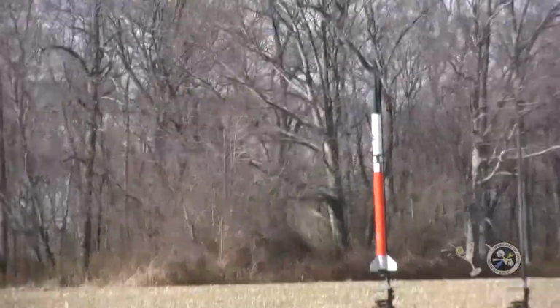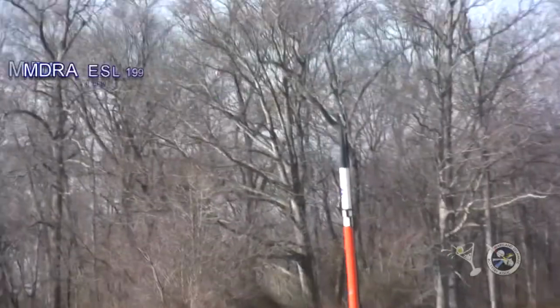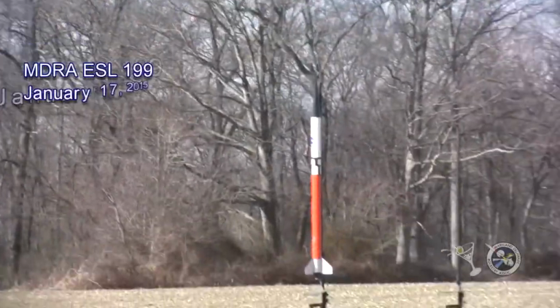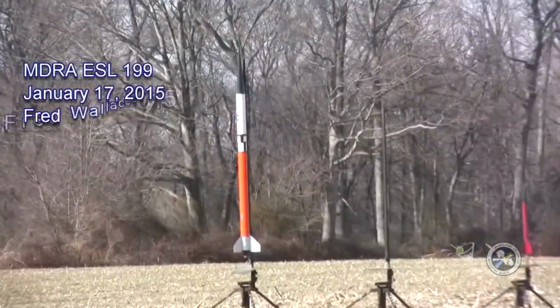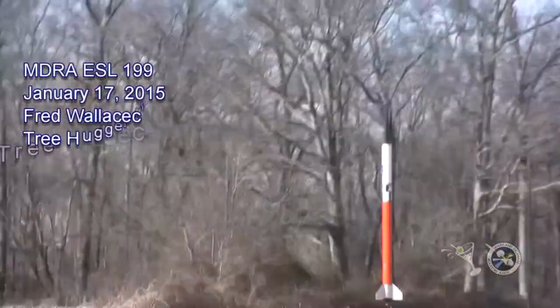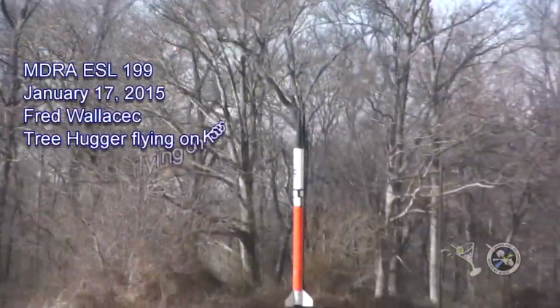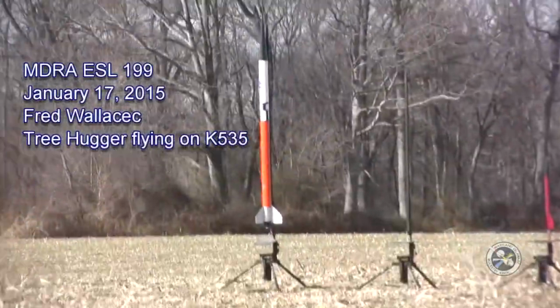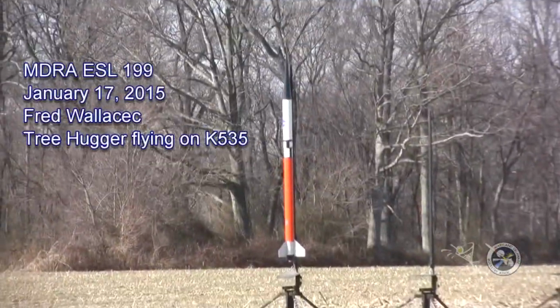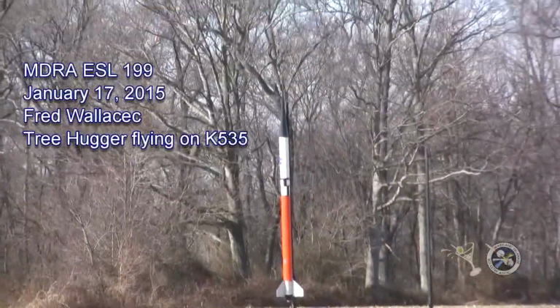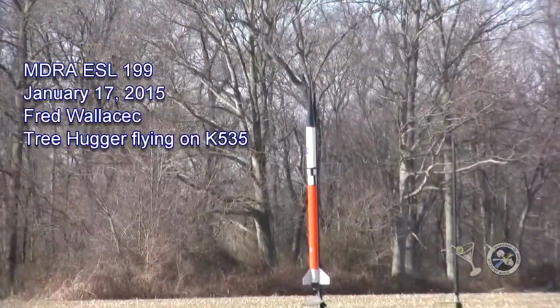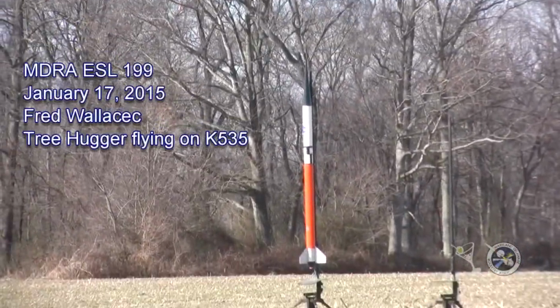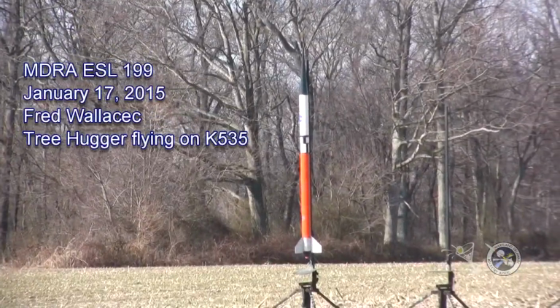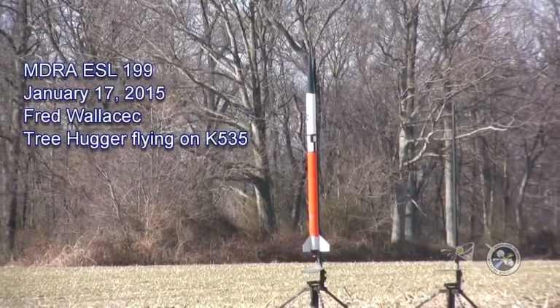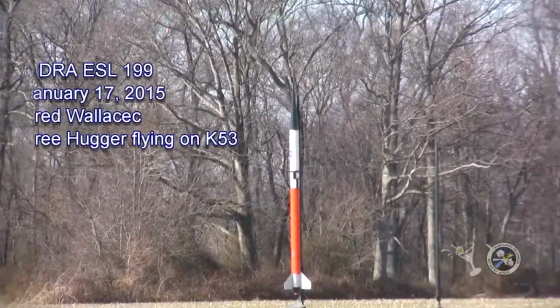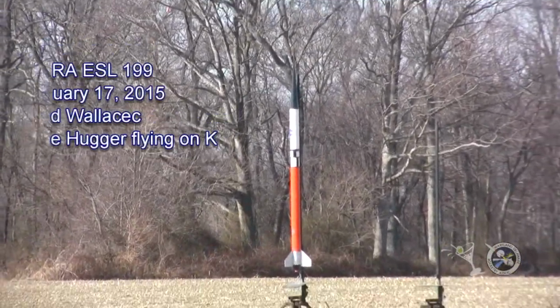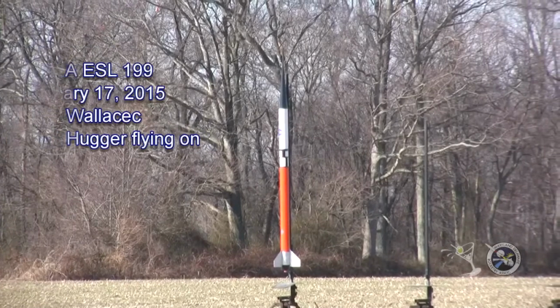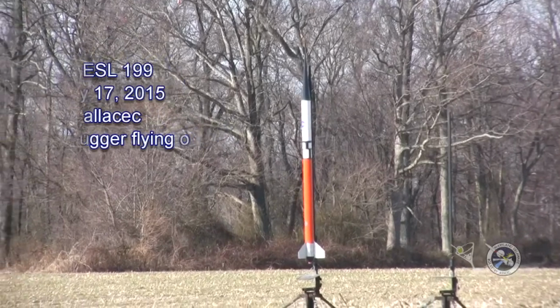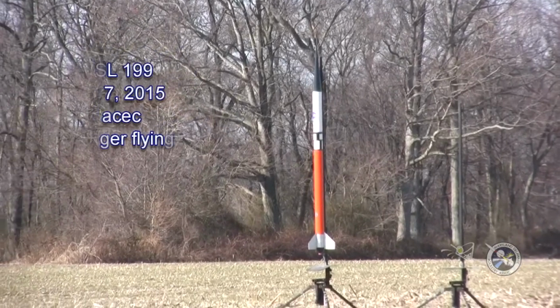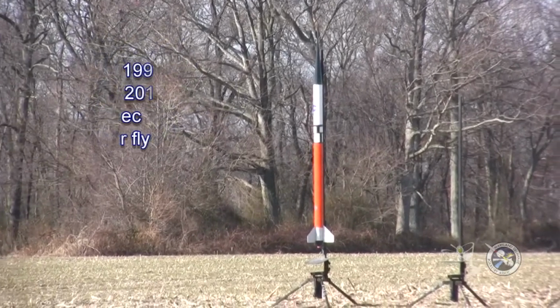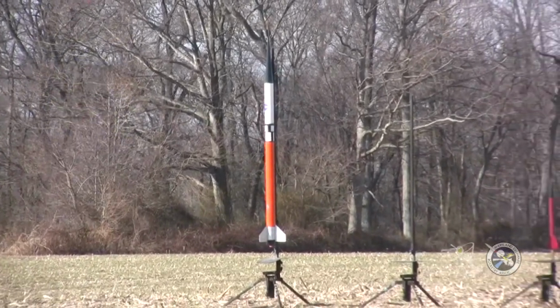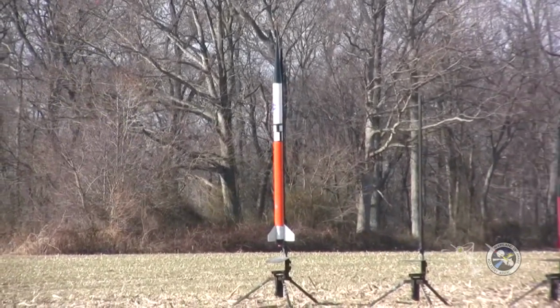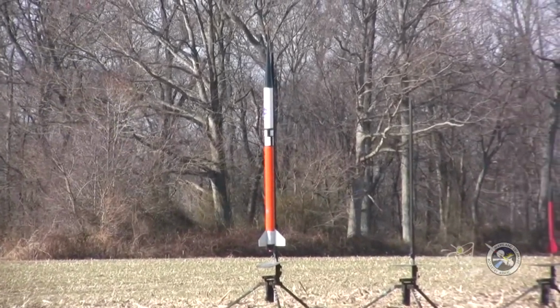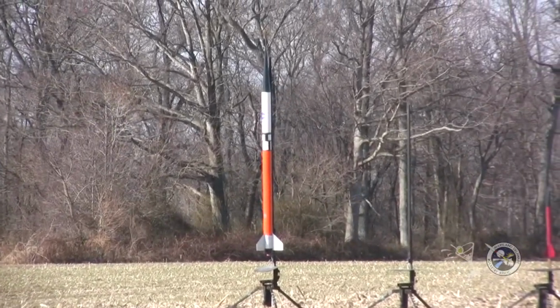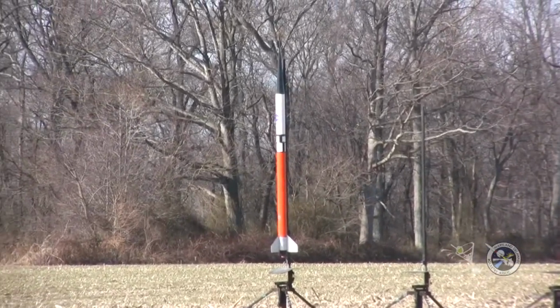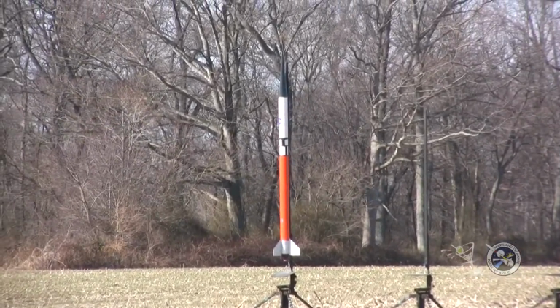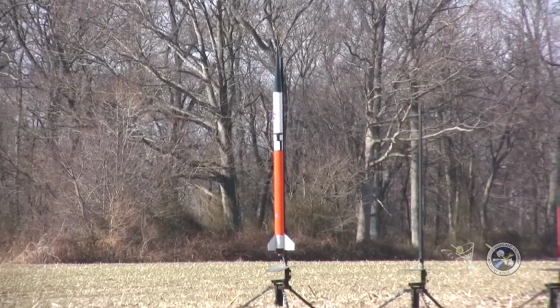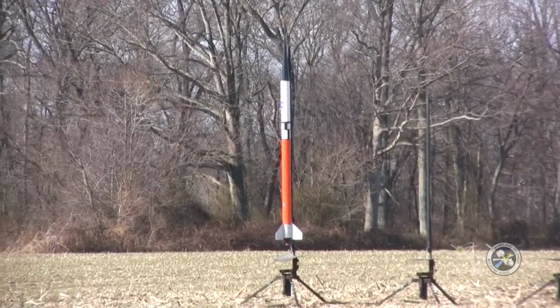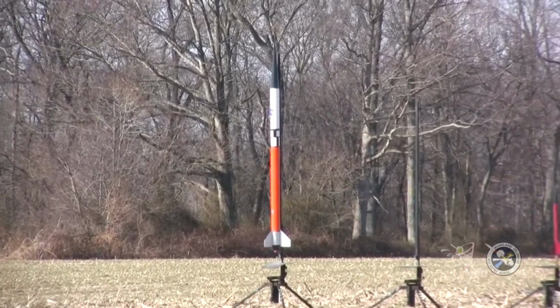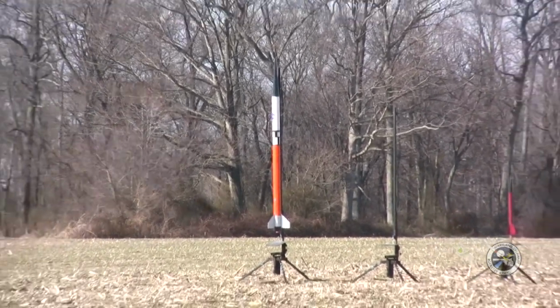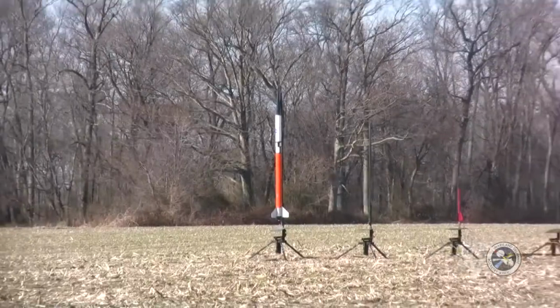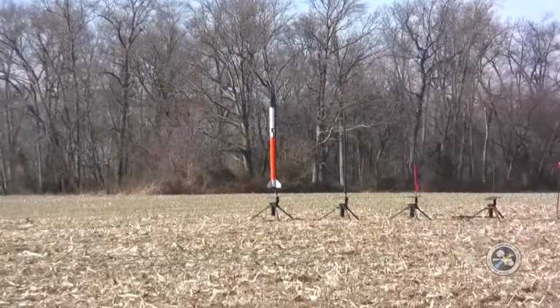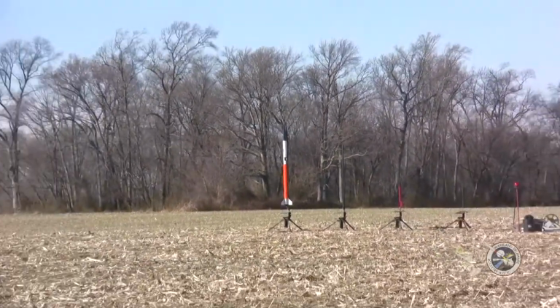This is going off of B-1. It's the orange and white and black nose cone rocket. We're going with Fred's rocket, Tree Hugger. In 5, 4, 3, 2, 1.